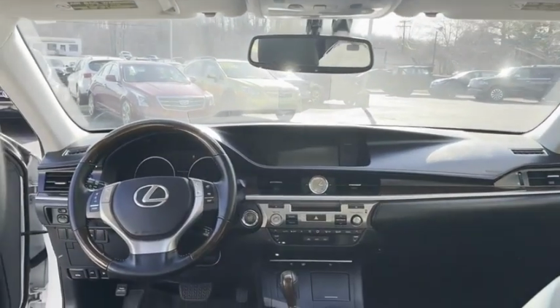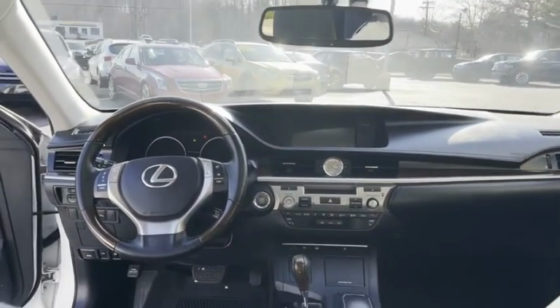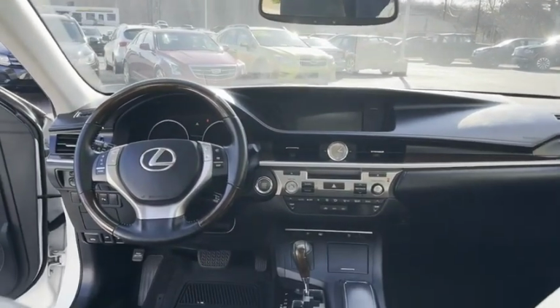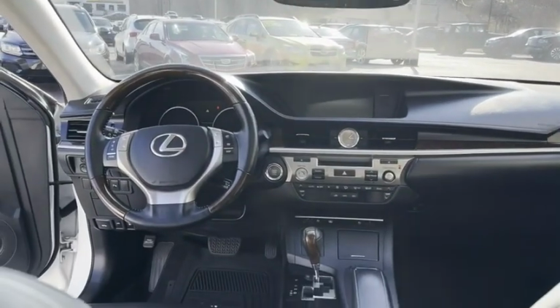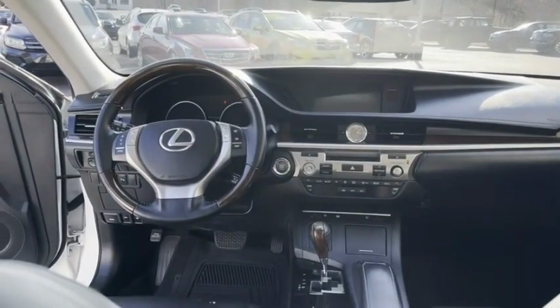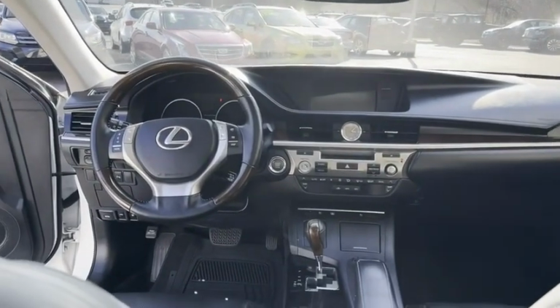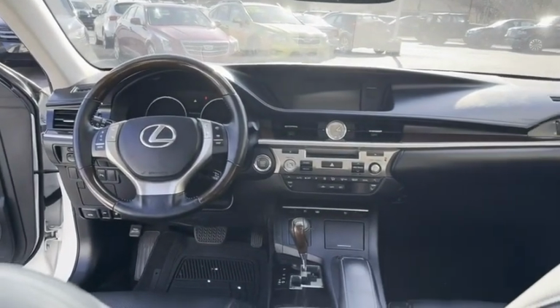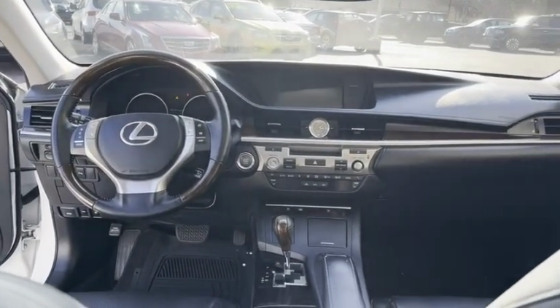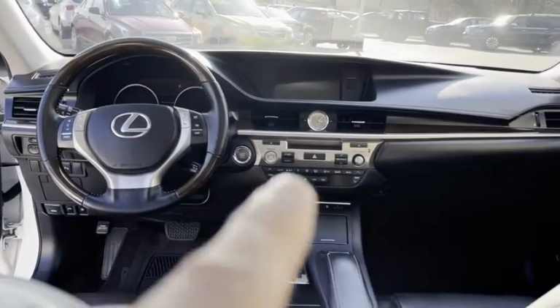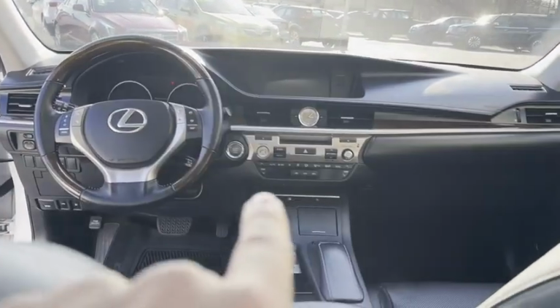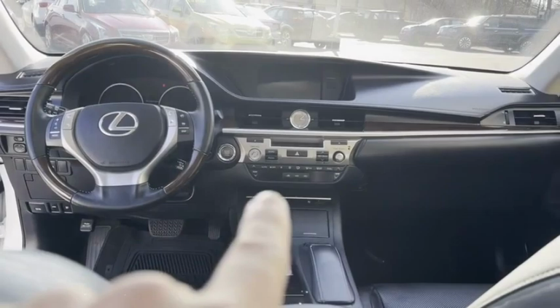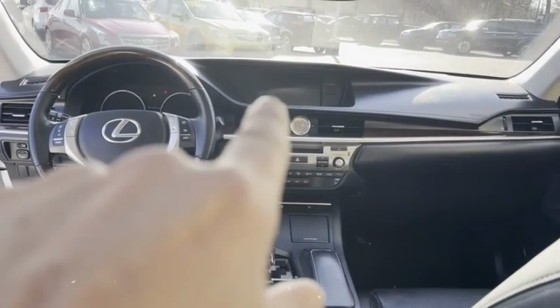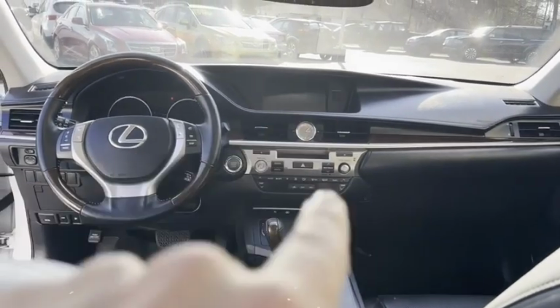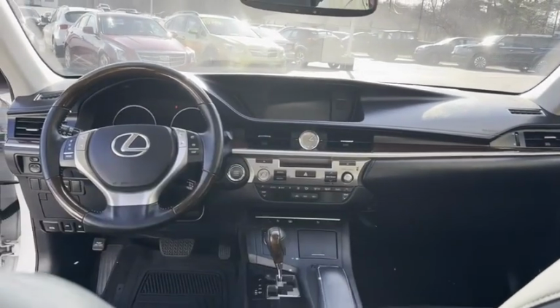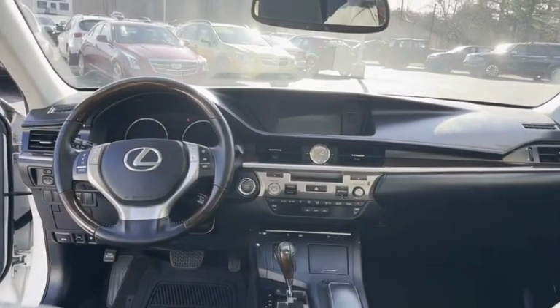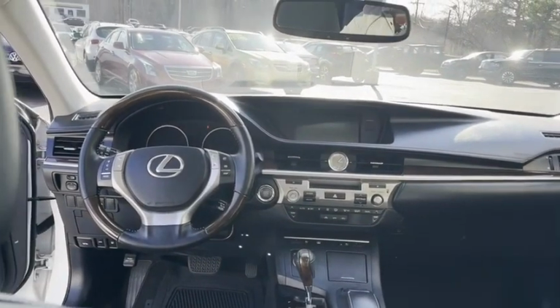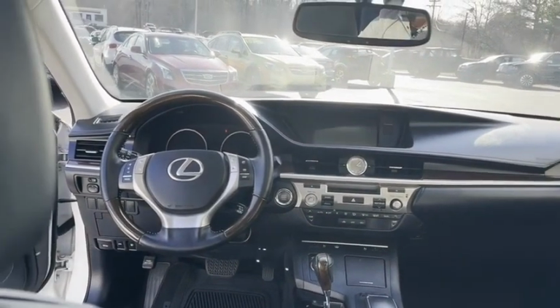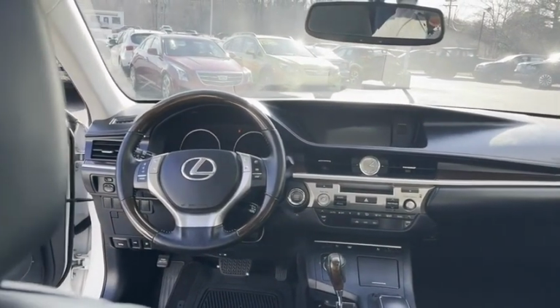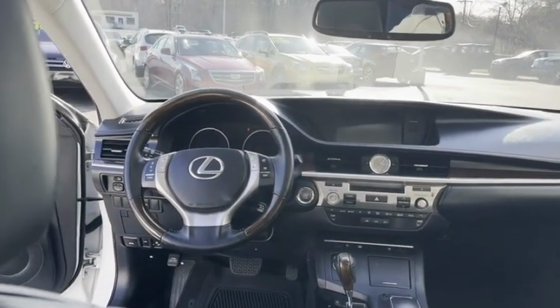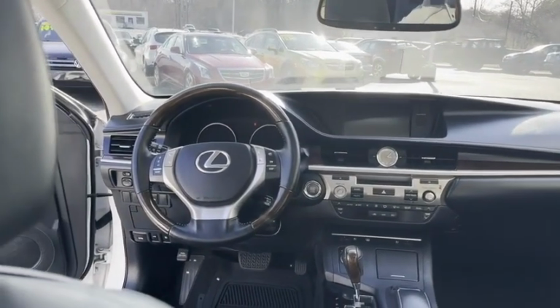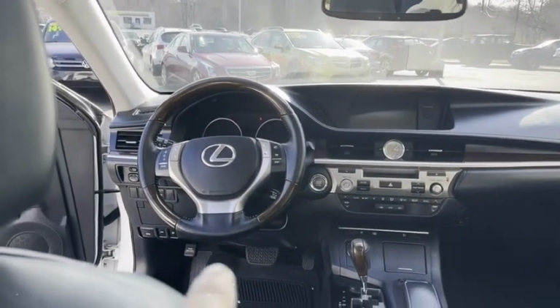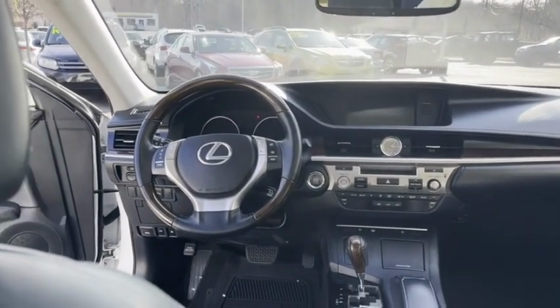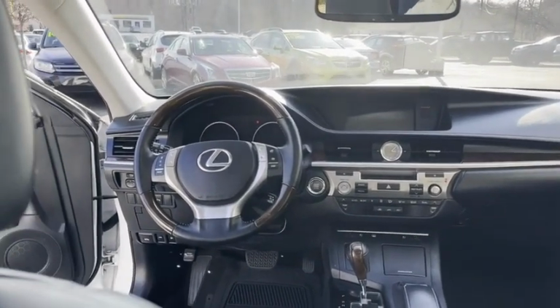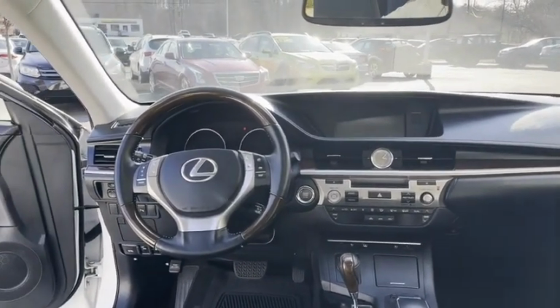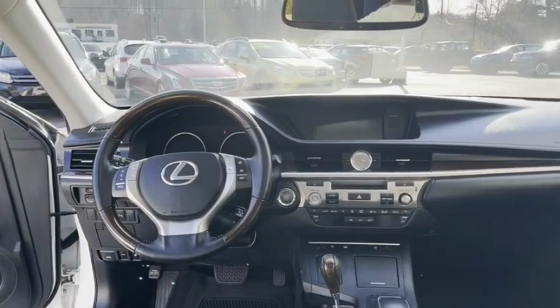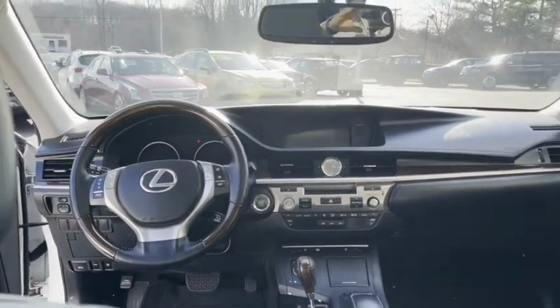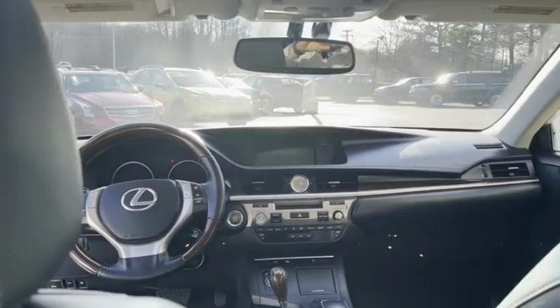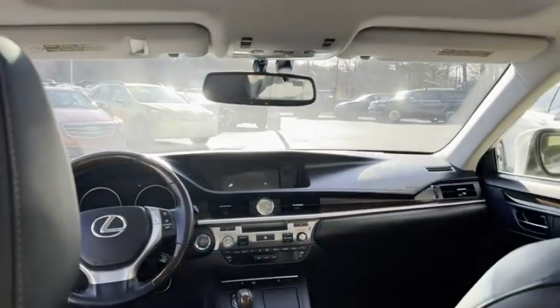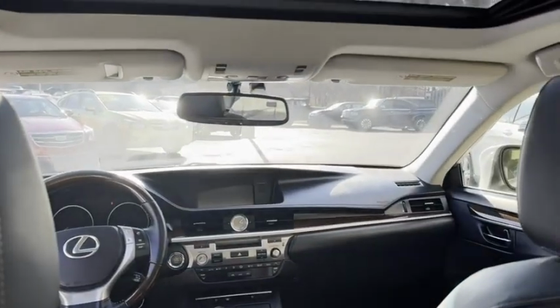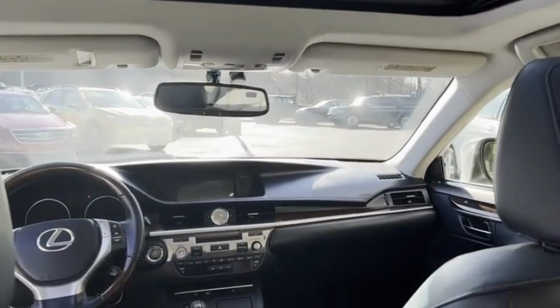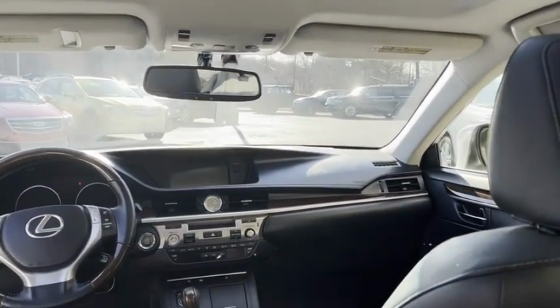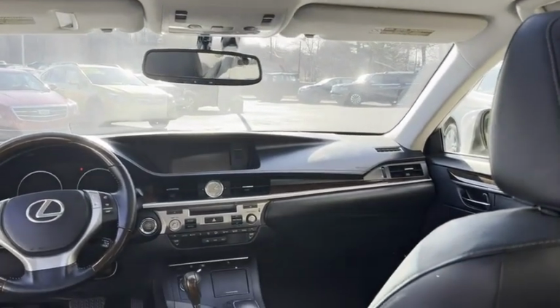Above average, clean Lexus ES350. There's your heated seats, big backup screen, navigation. It's even got cooled seats, touch to start, and blind spot monitoring. Nicely equipped.